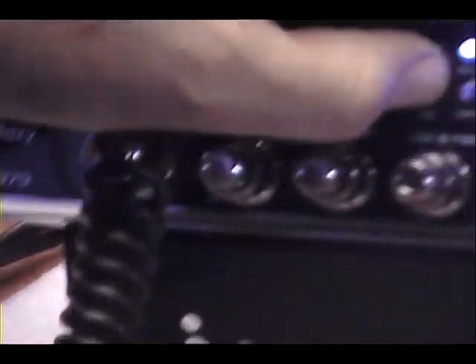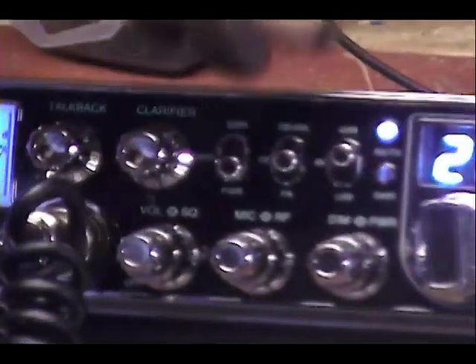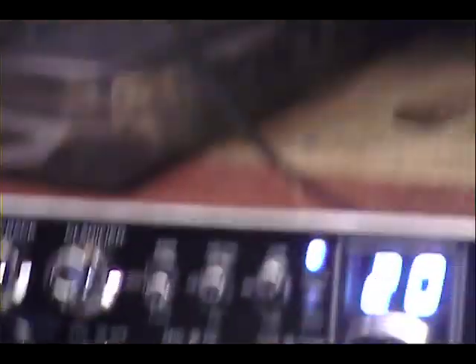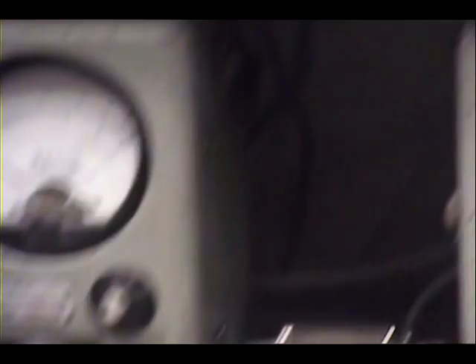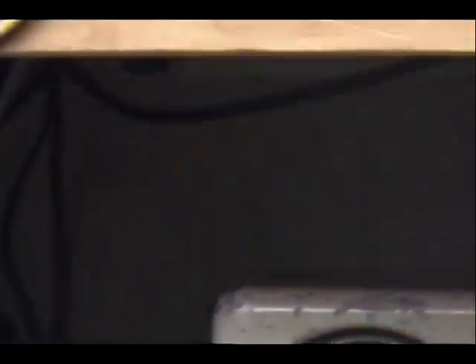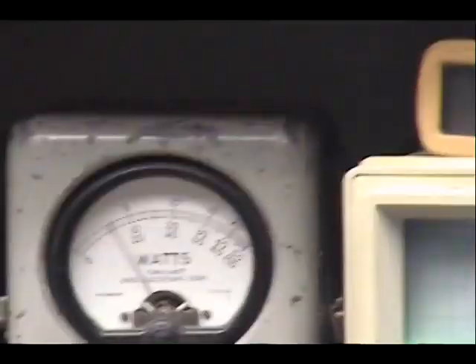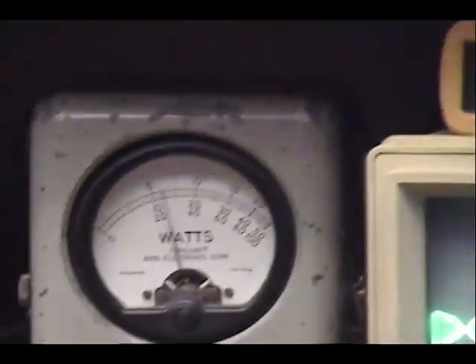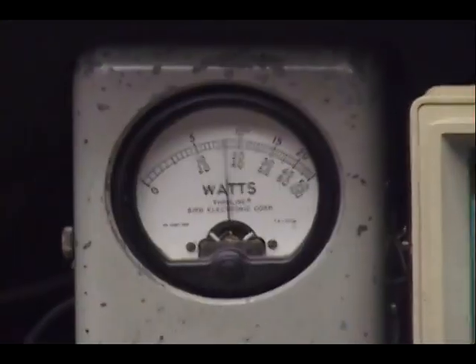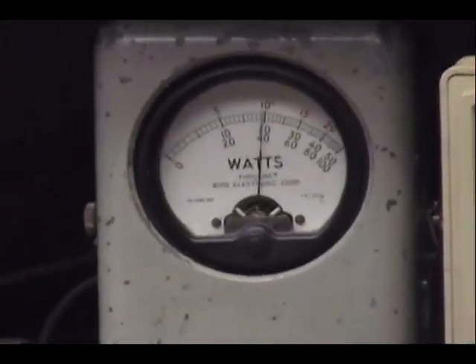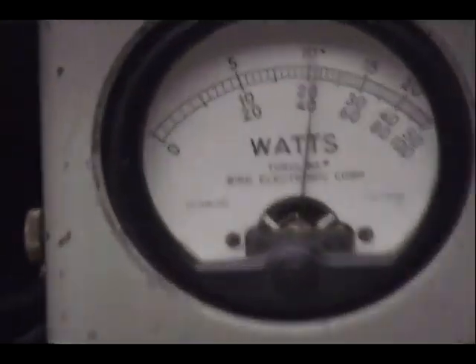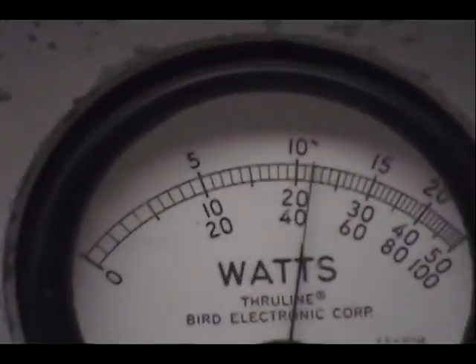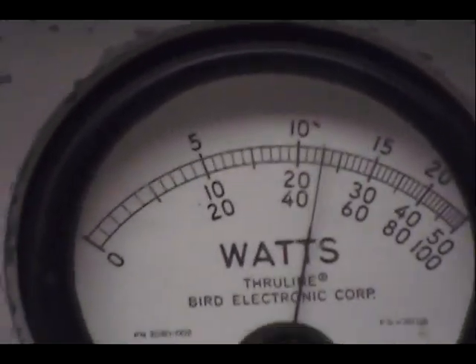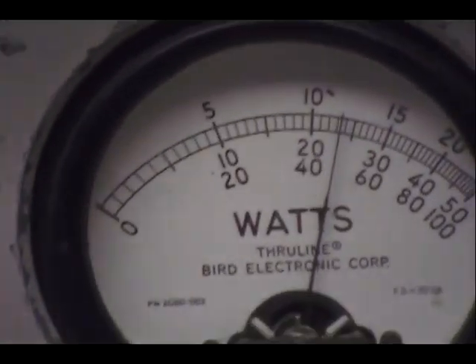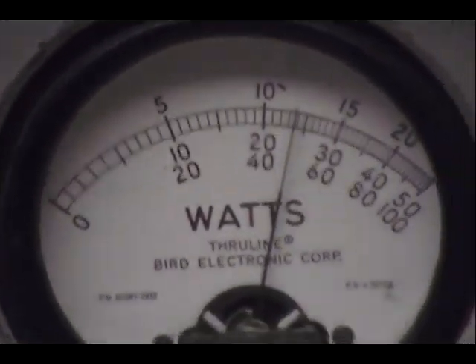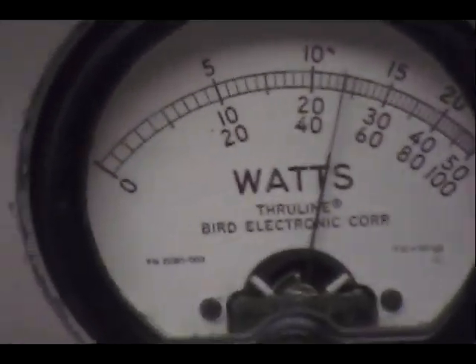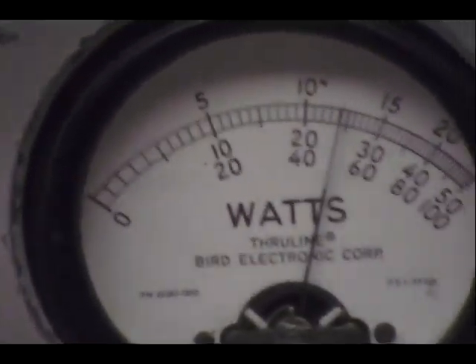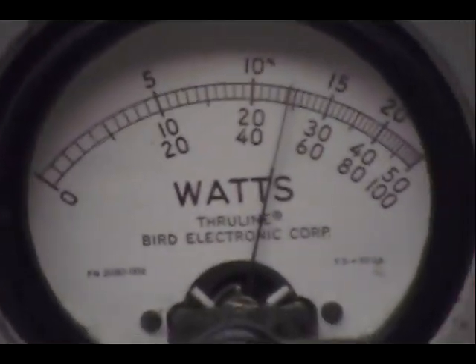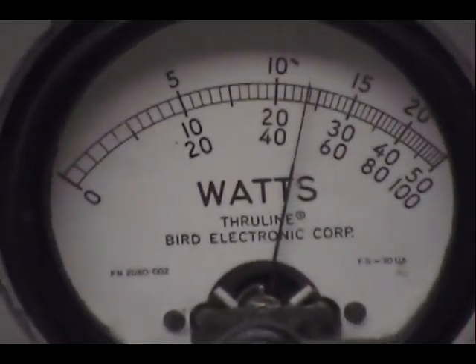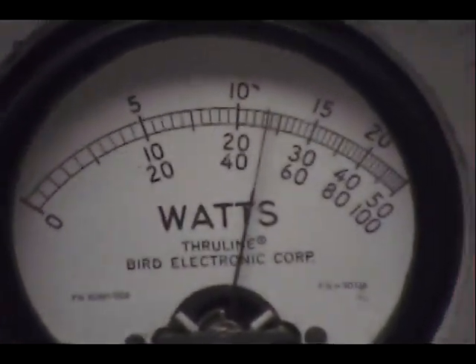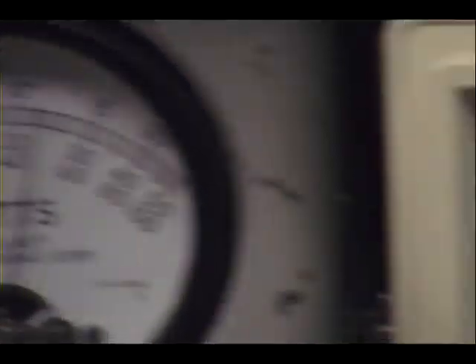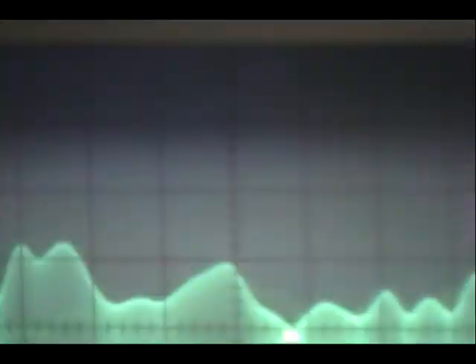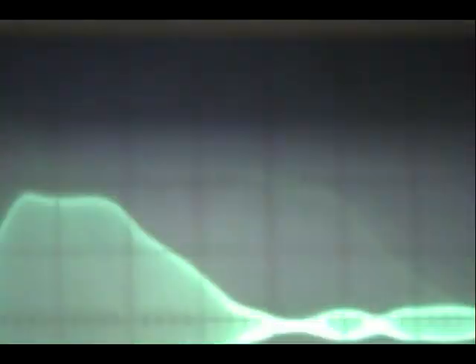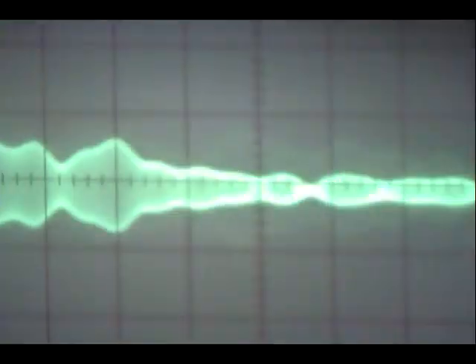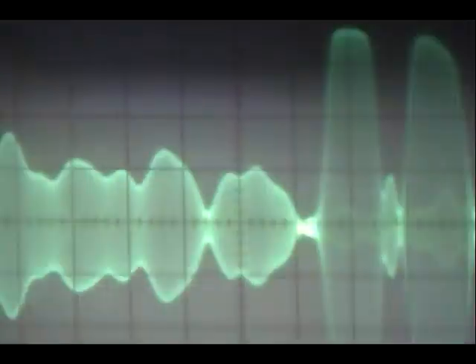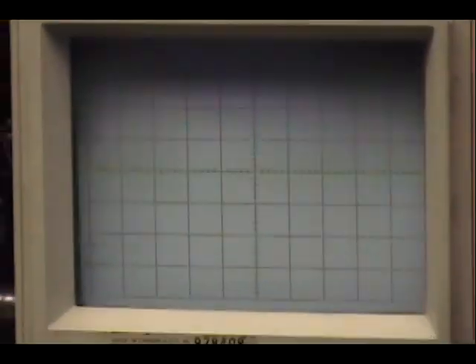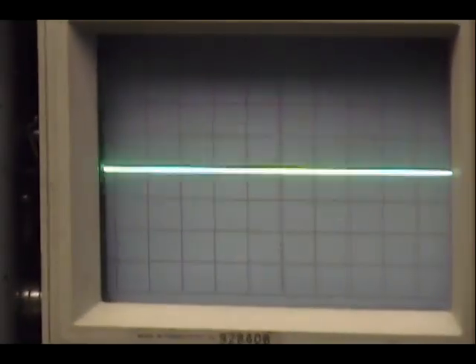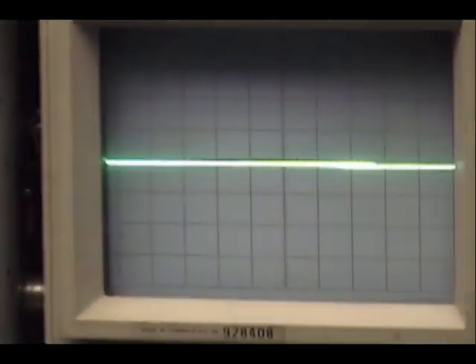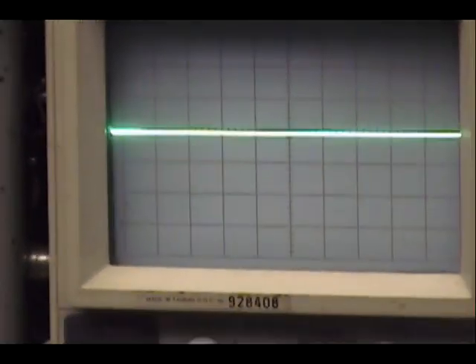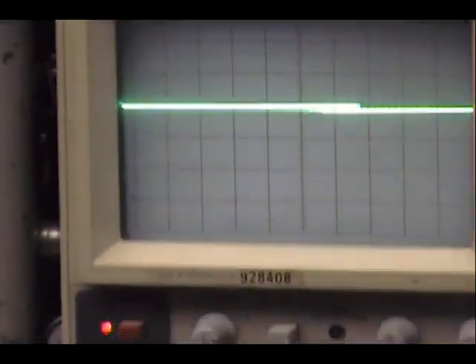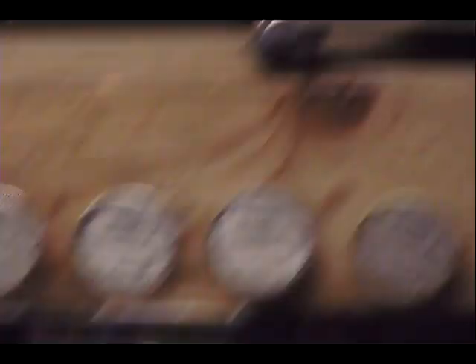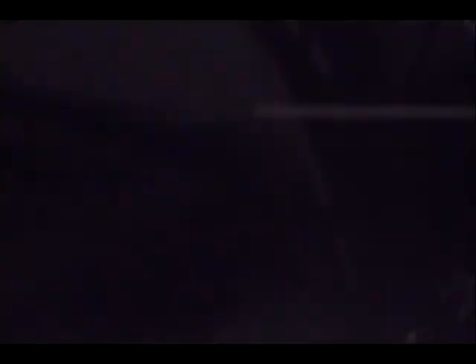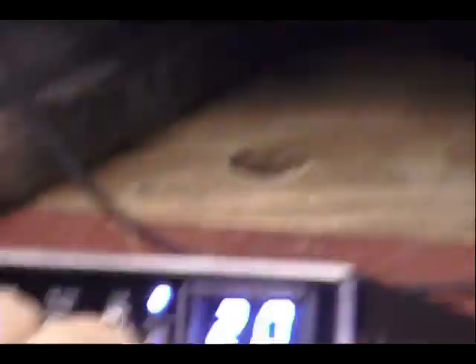And on the sideband — audio one, two, three, four, five, audio check check check check check. One, two, three, four, five, audio check check check check. It's a nice clean 25 watts.